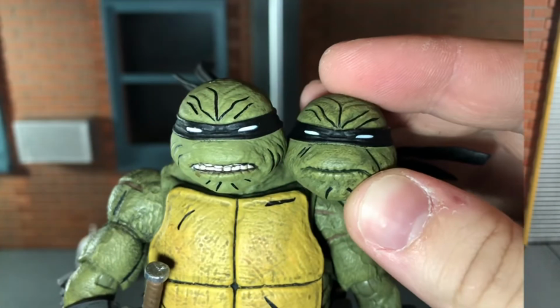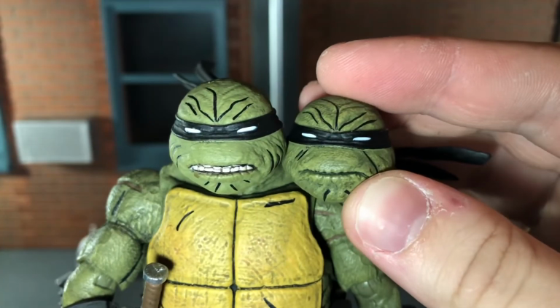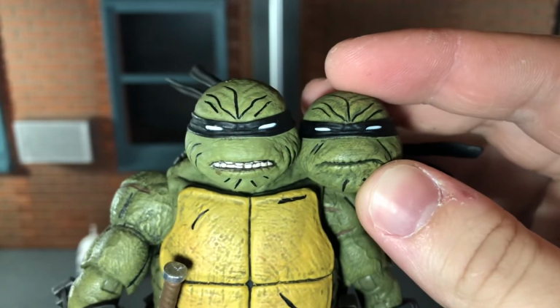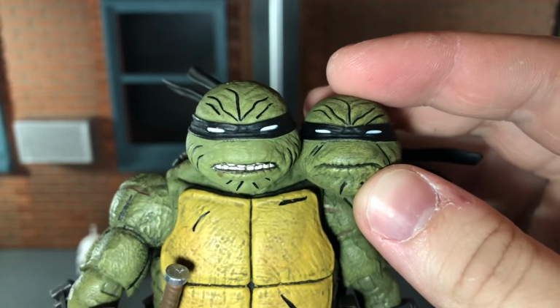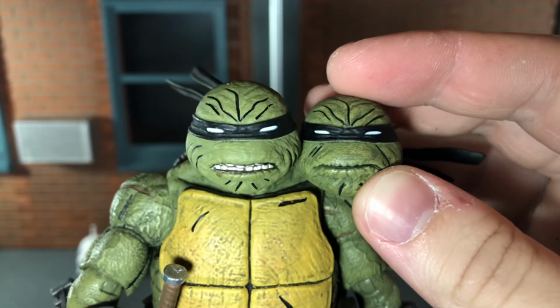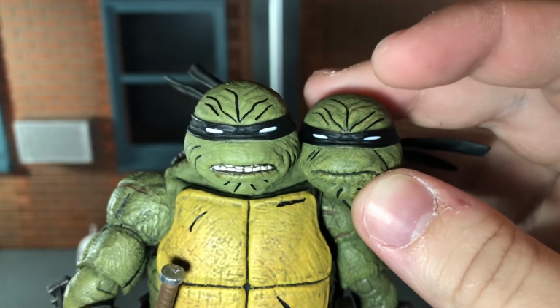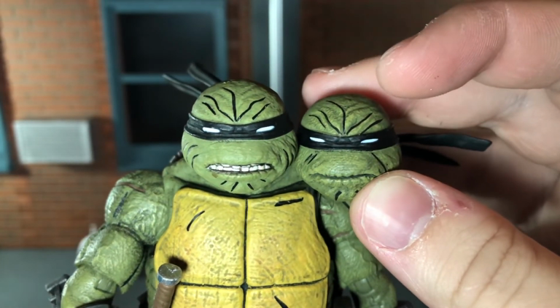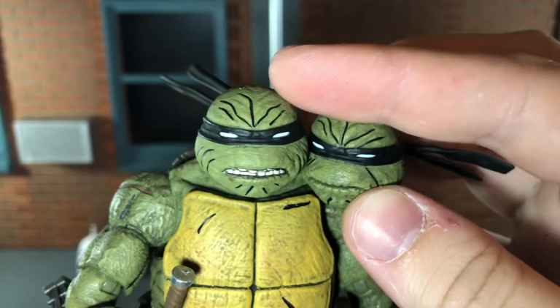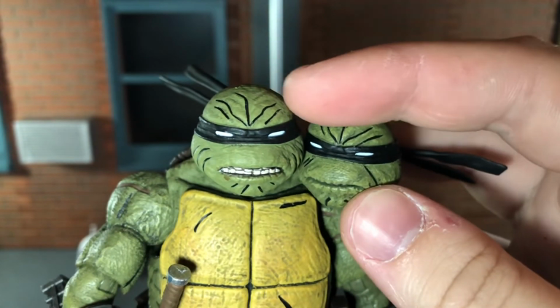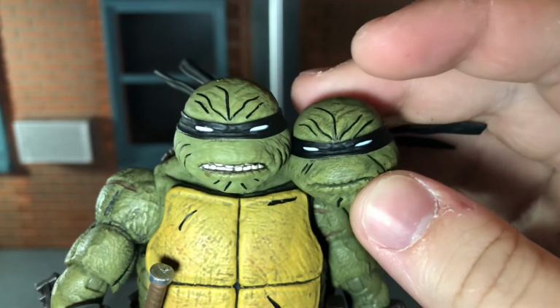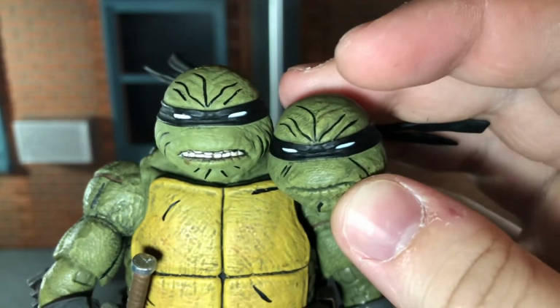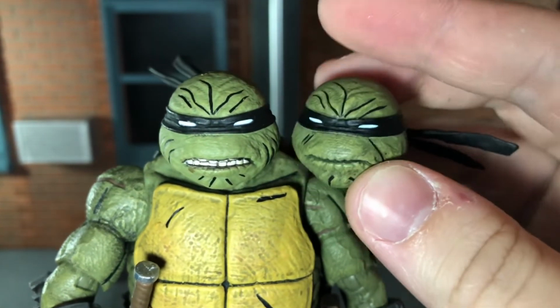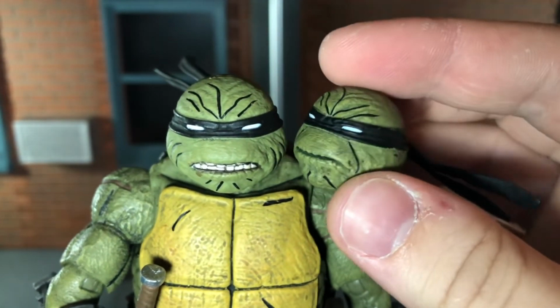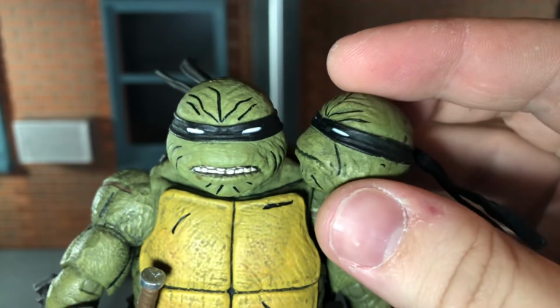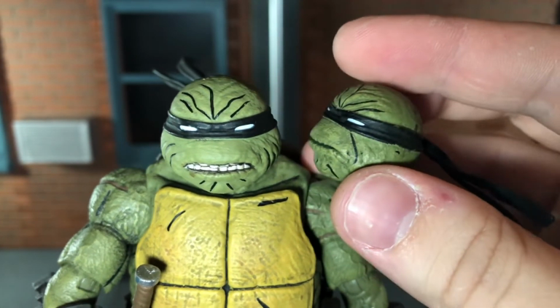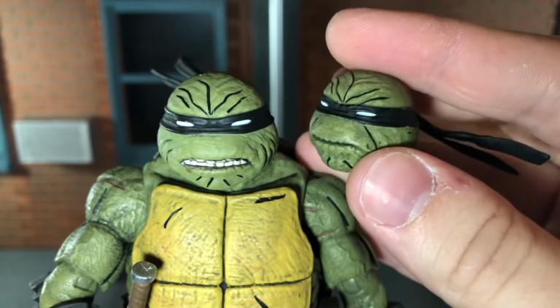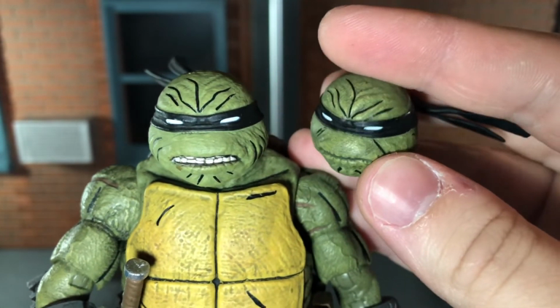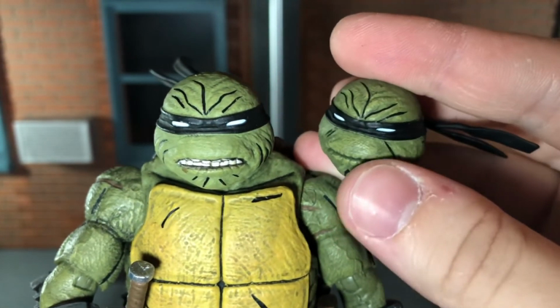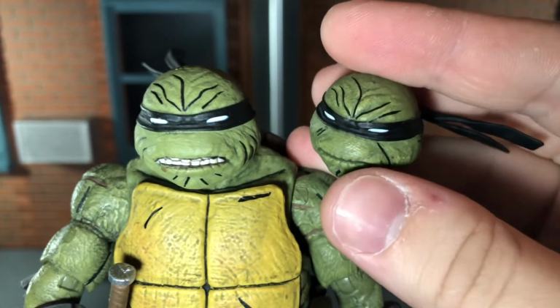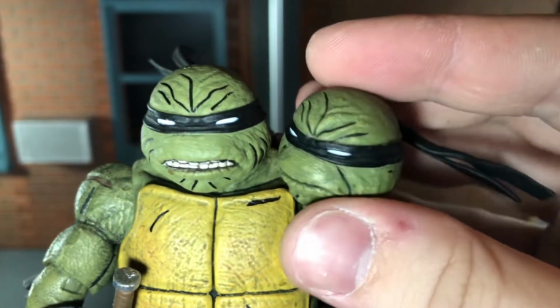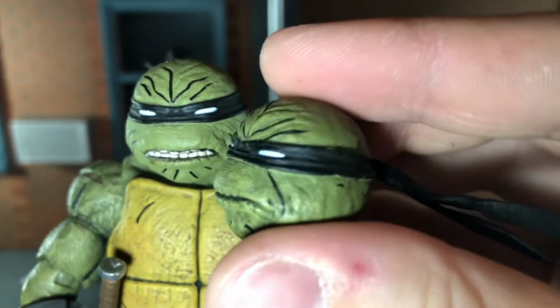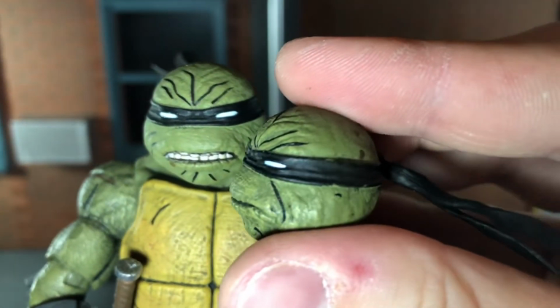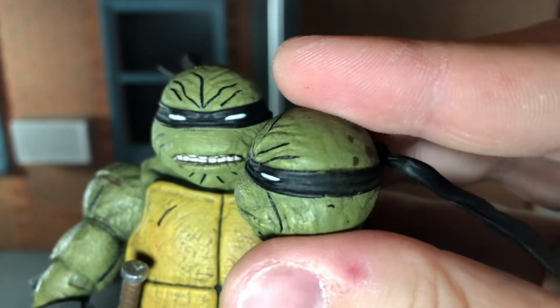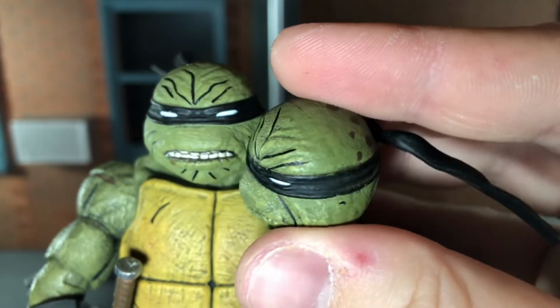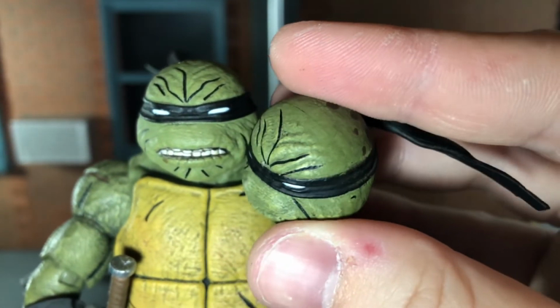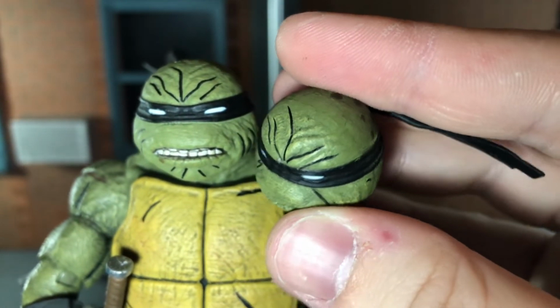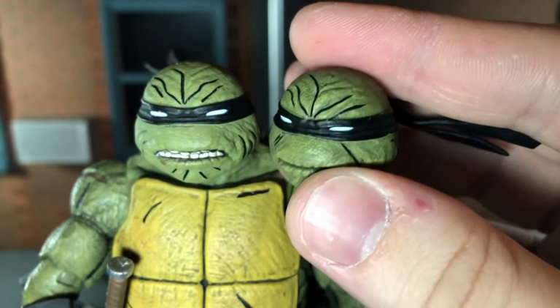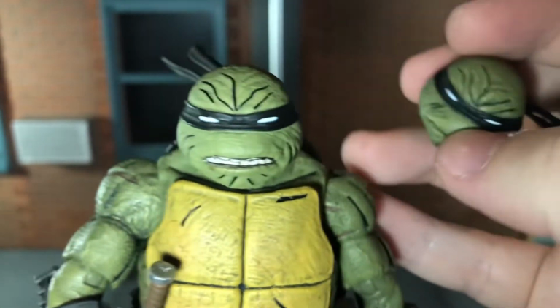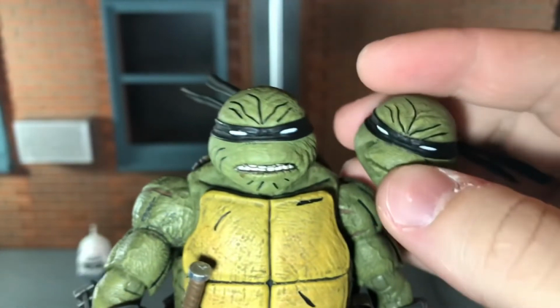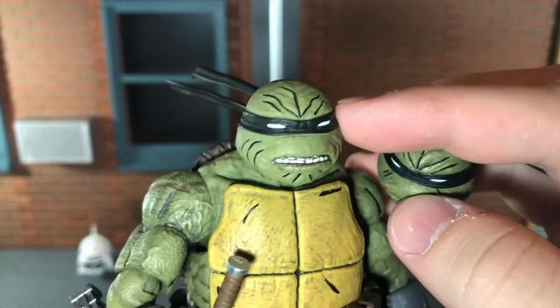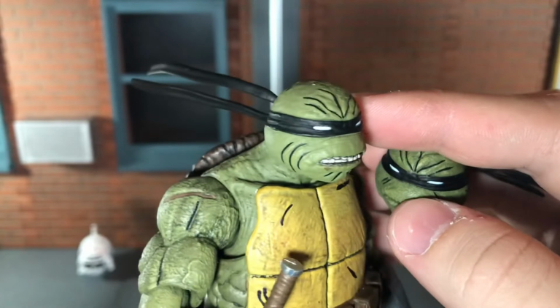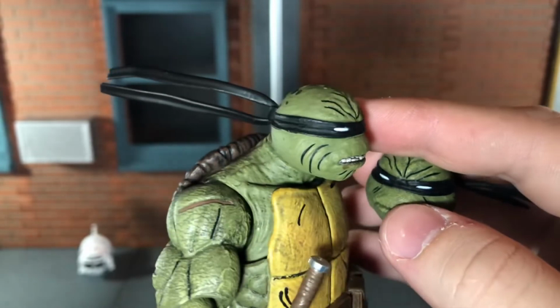Looking at both head sculpts, I think NECA did a really good job on them — they have some really nice texturing. It seems the paint is better on the closed mouth version; you can see it has a little bit of light green paint over top of the skin that the angry one does not.